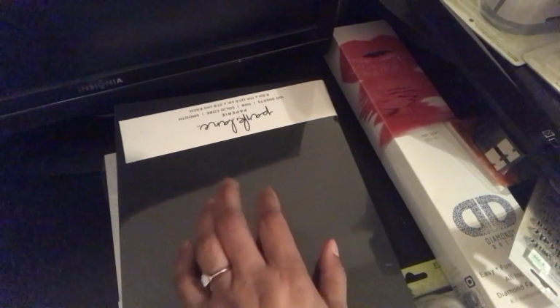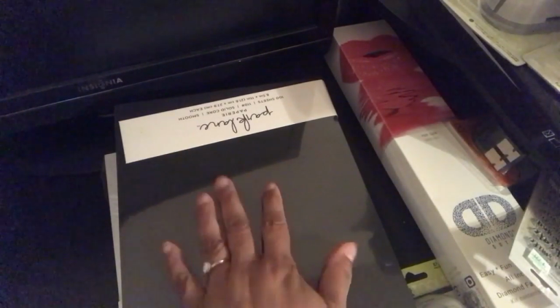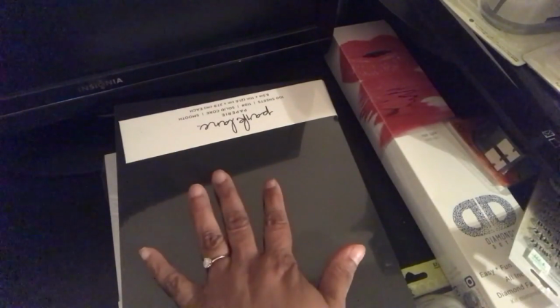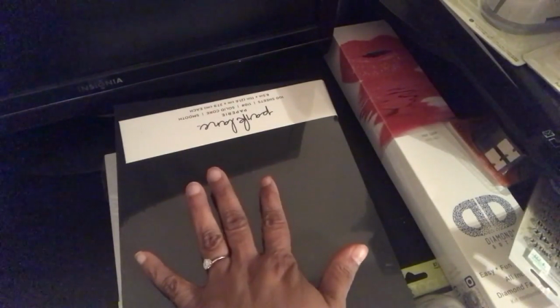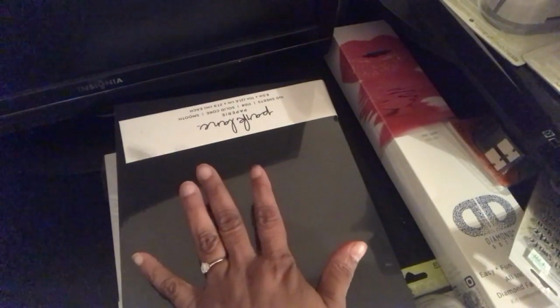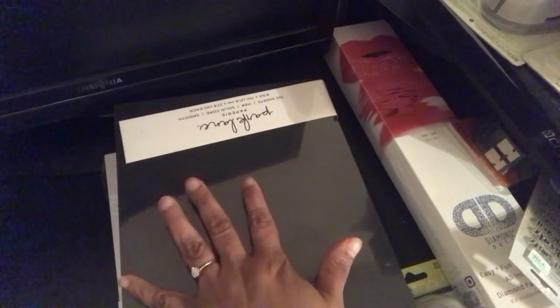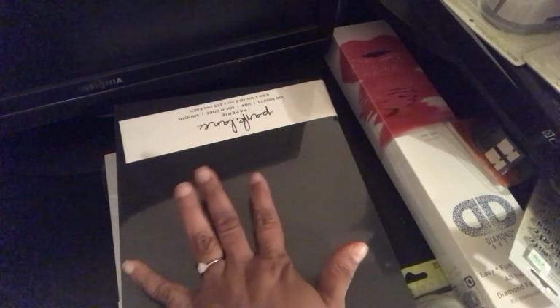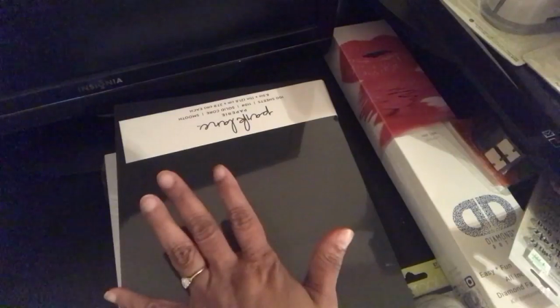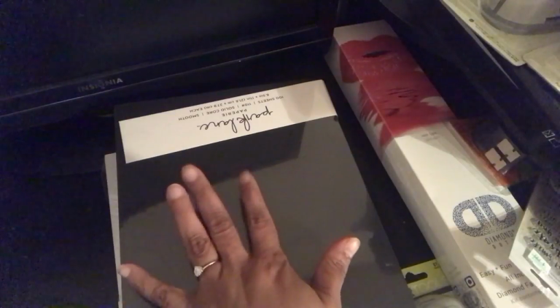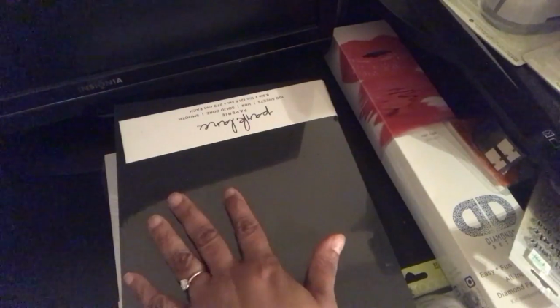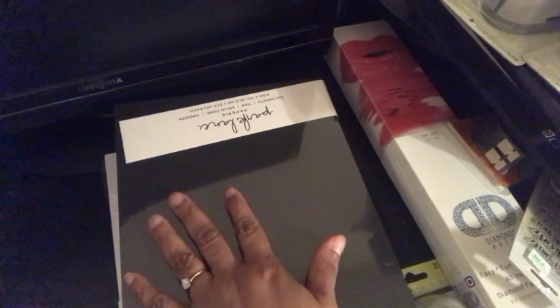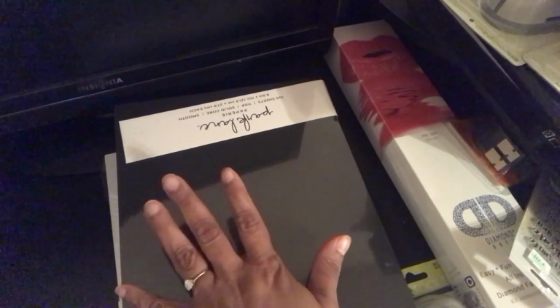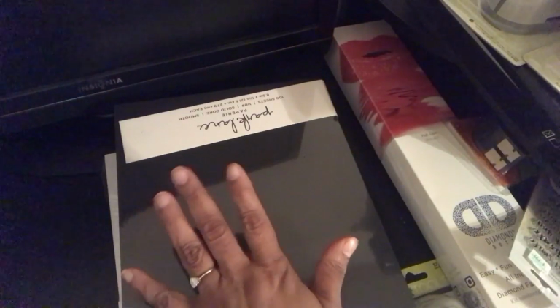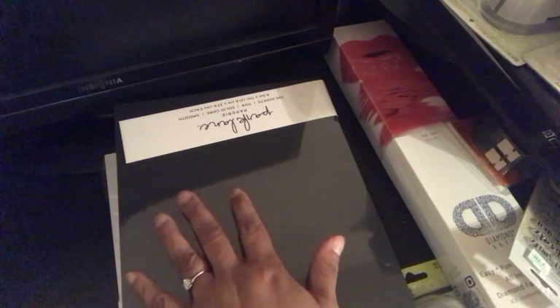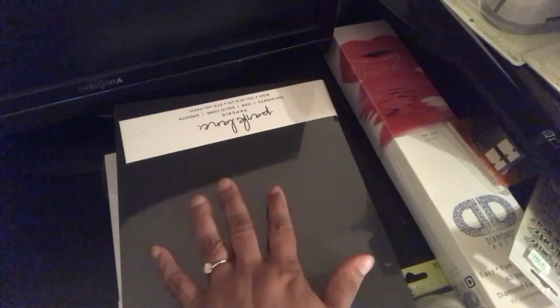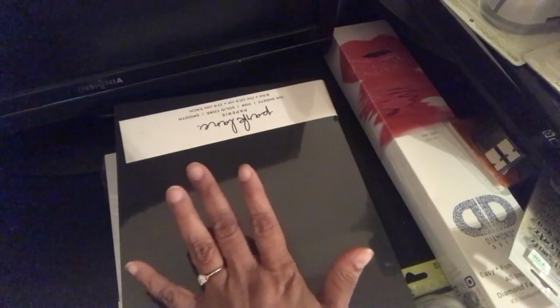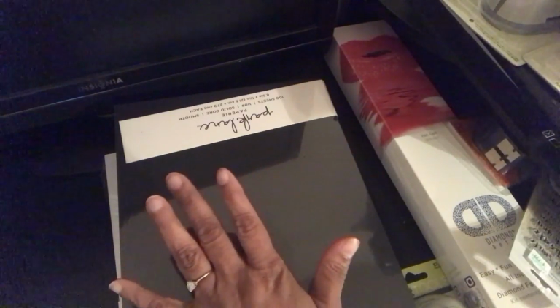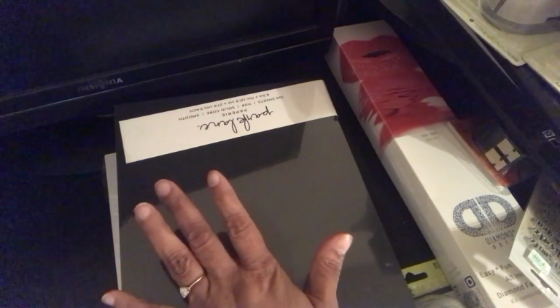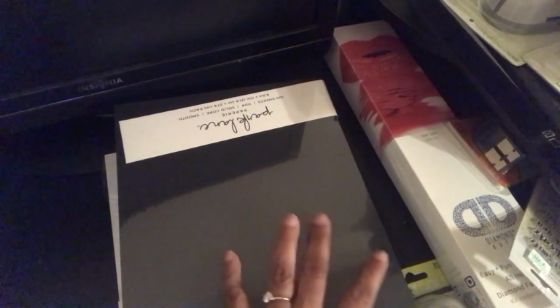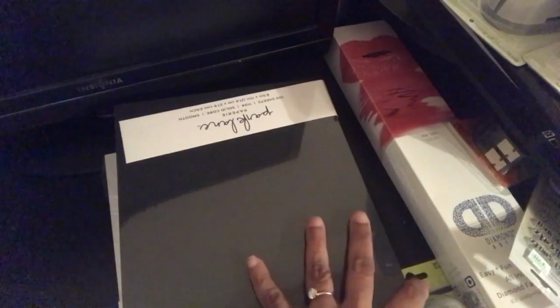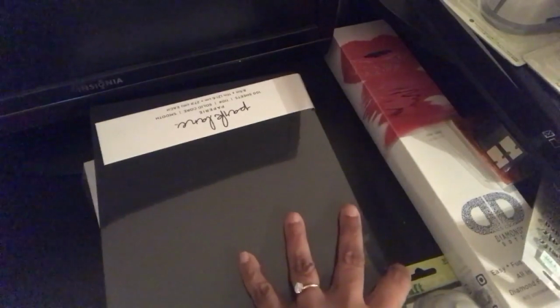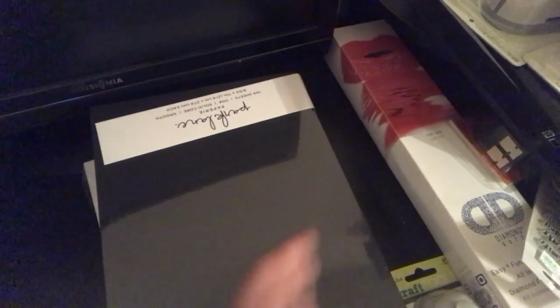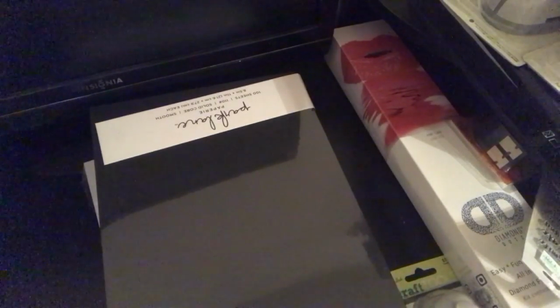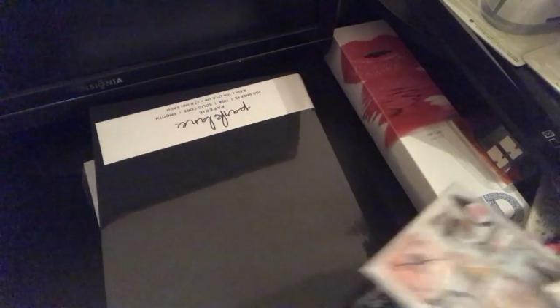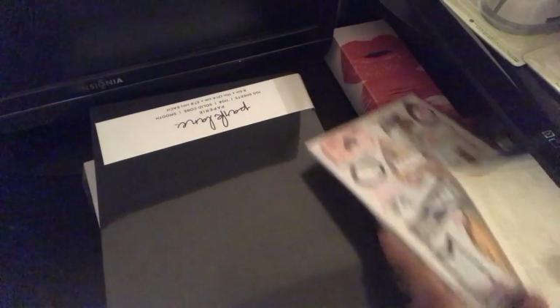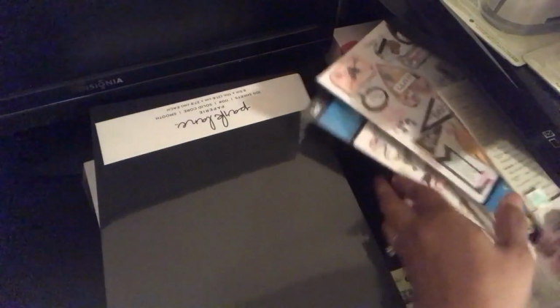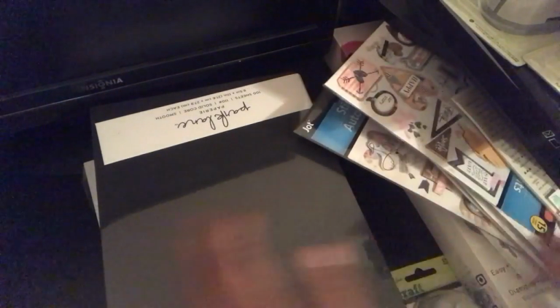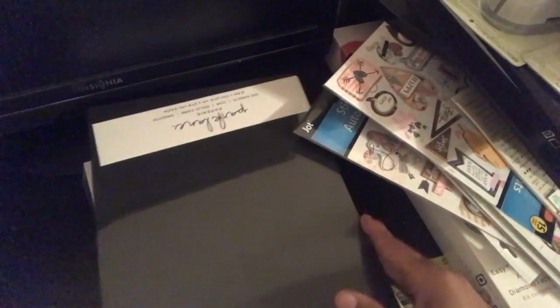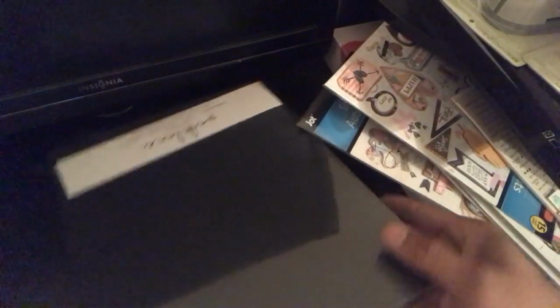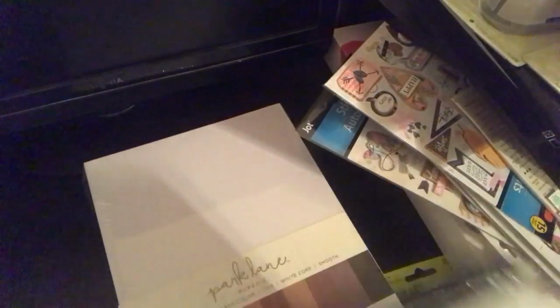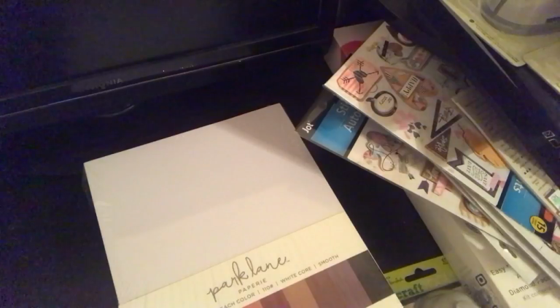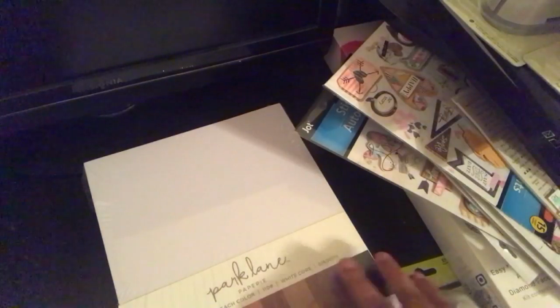This week Joann's had 50% off, buy one get one totally free. They had the paper by Parklane, embossing folders, the Fiskars punches and stuff.